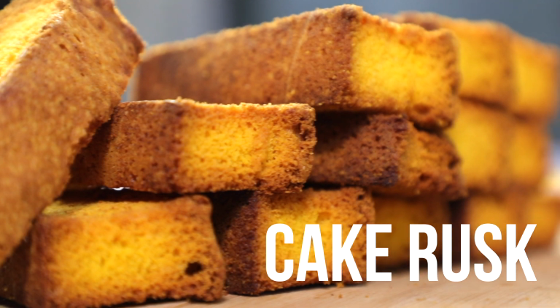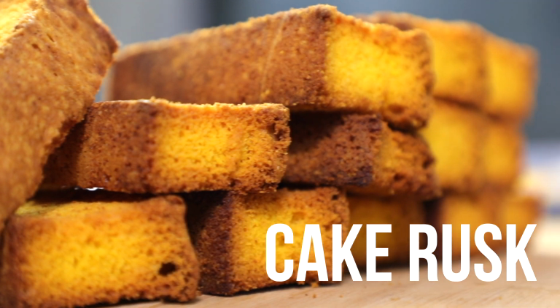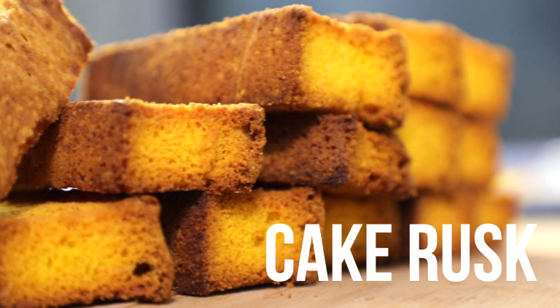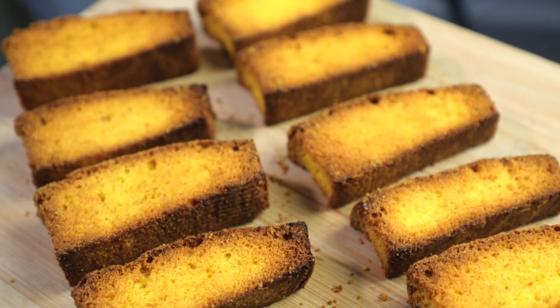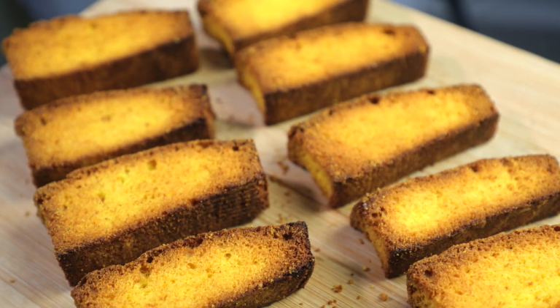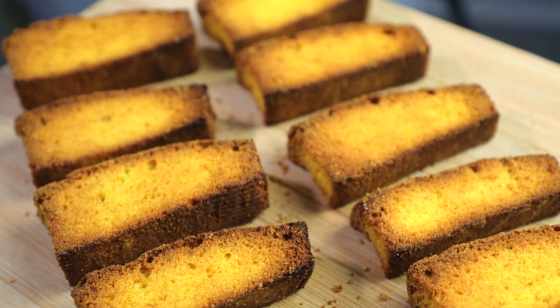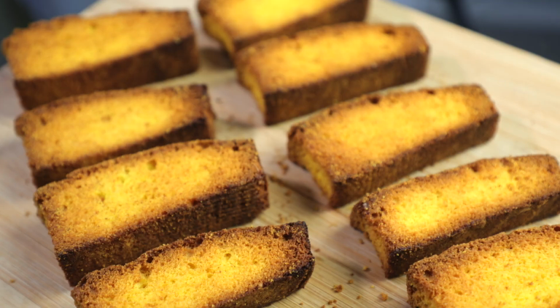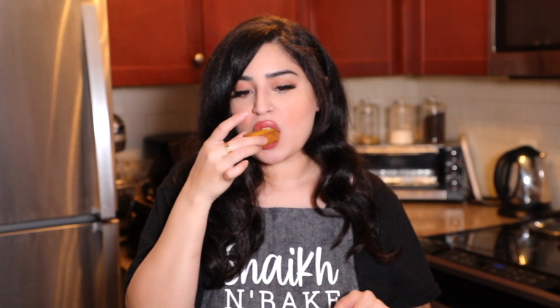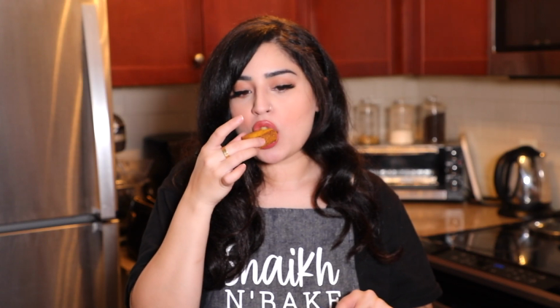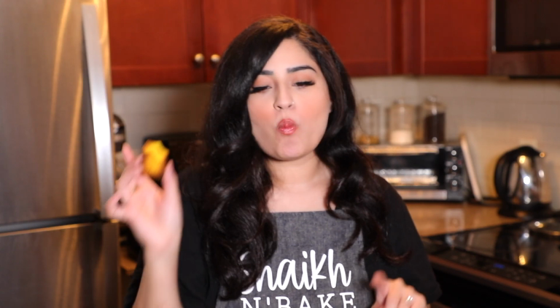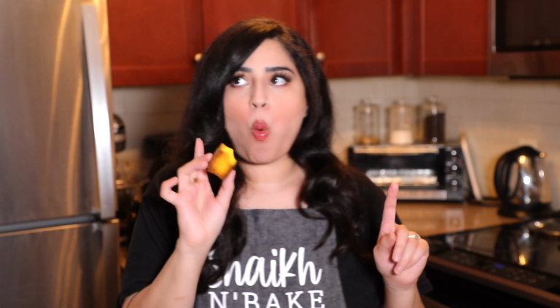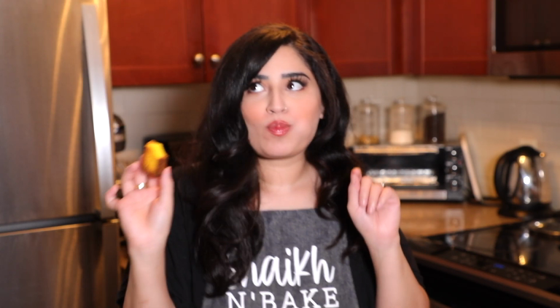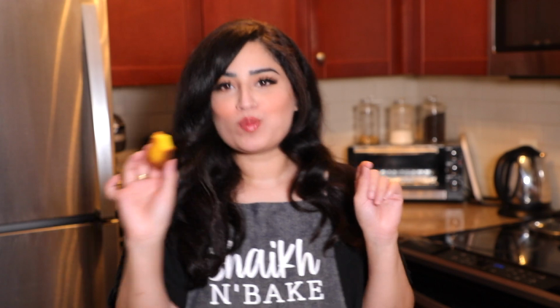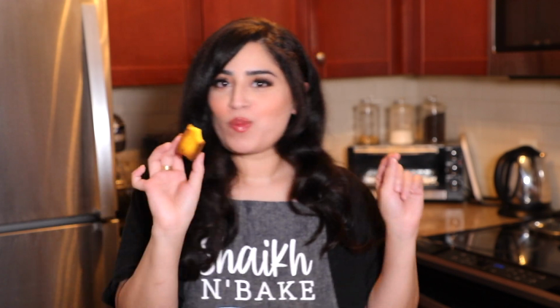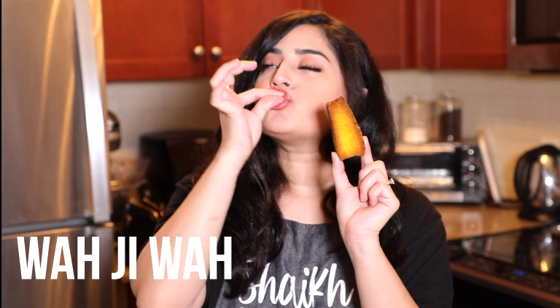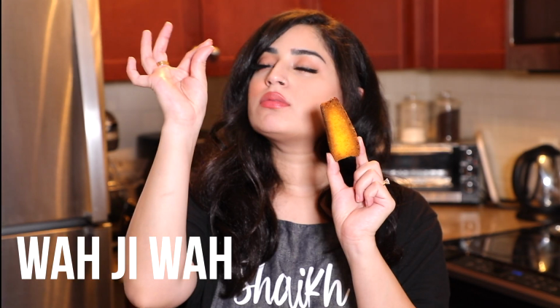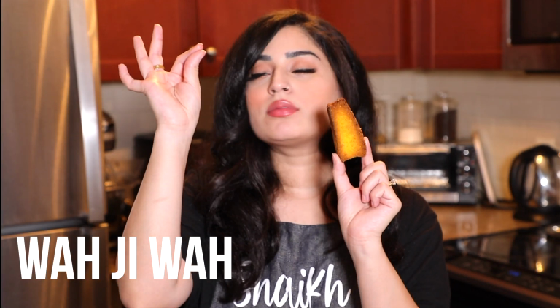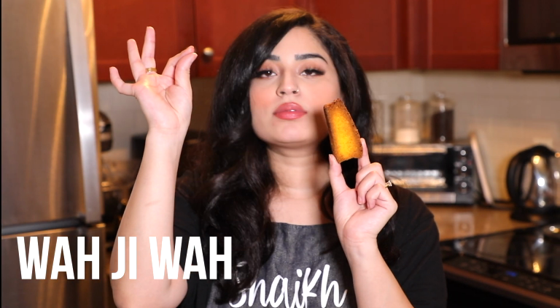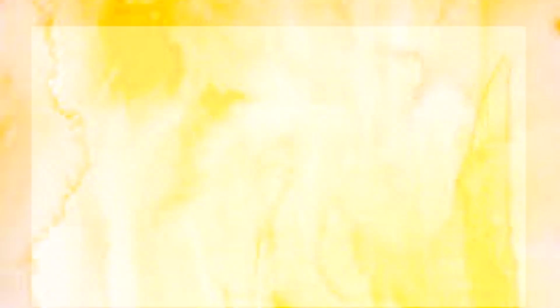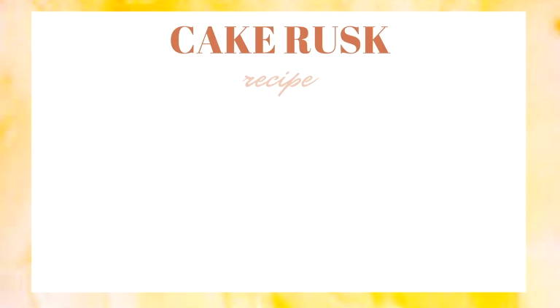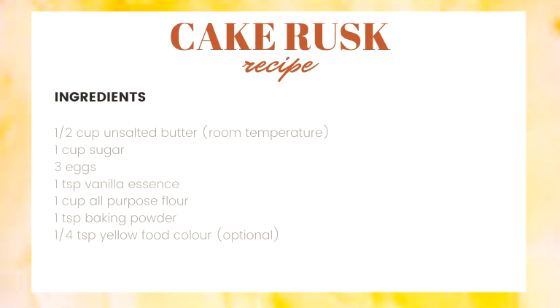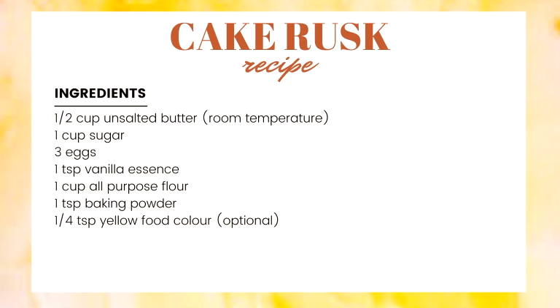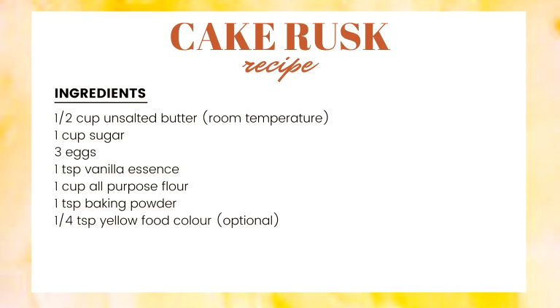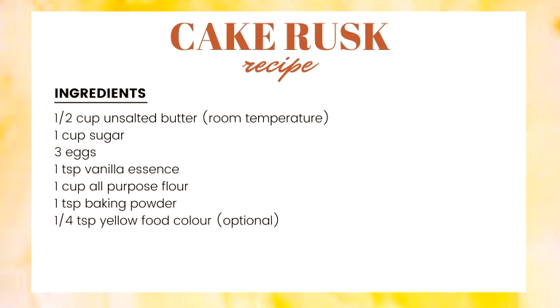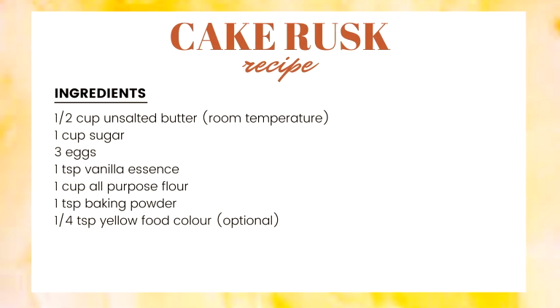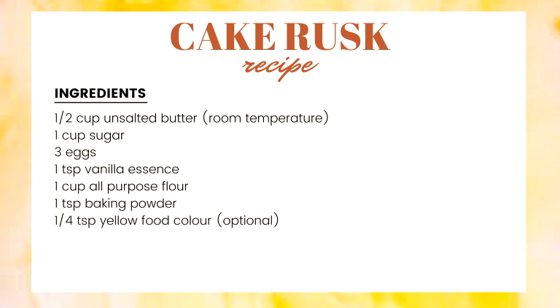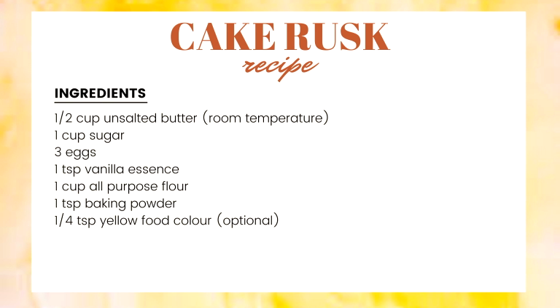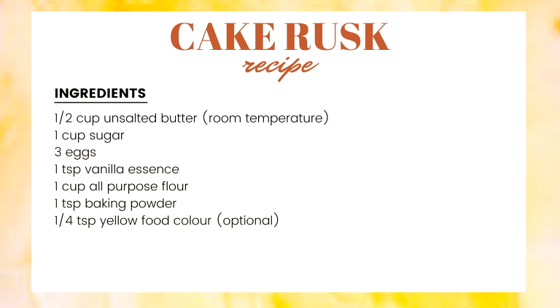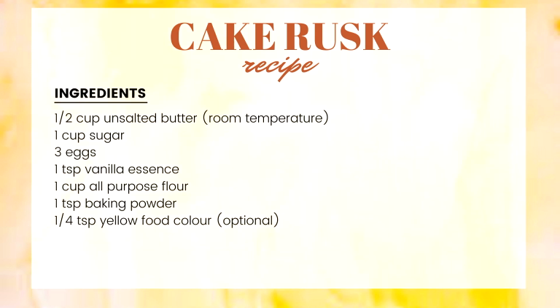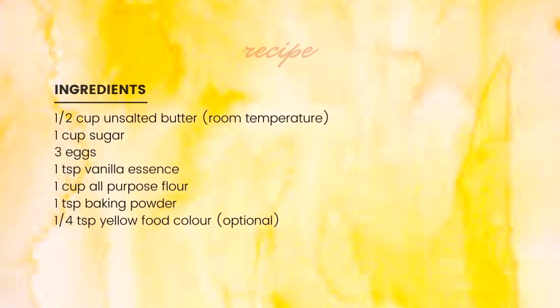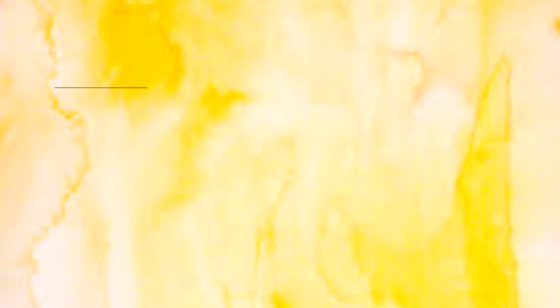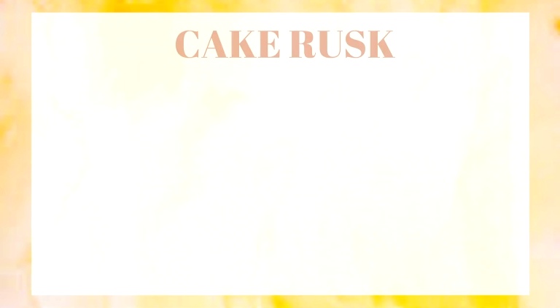Don't forget to serve this with some nice hot tea. I clearly killed this, it was so good! I'm going to leave the ingredients as well as the method here for you guys to screenshot, and I'll catch you in the next video.